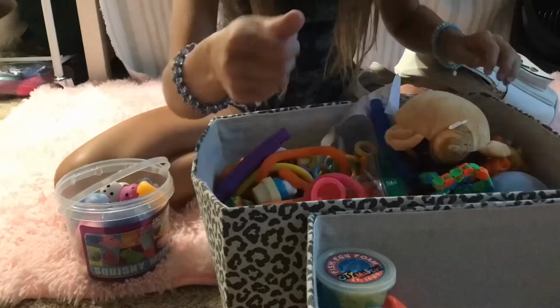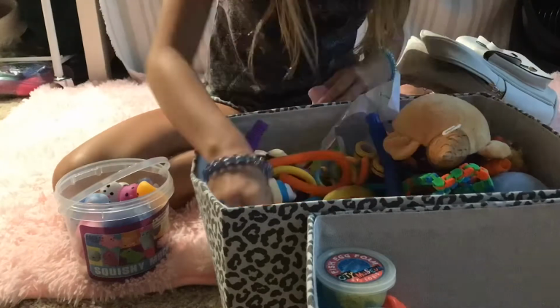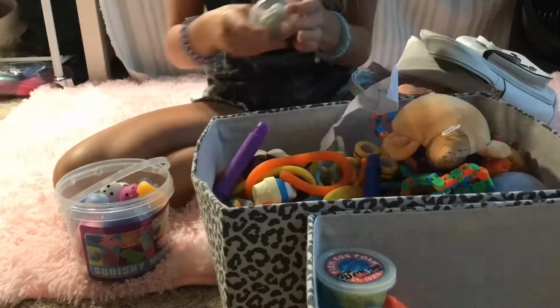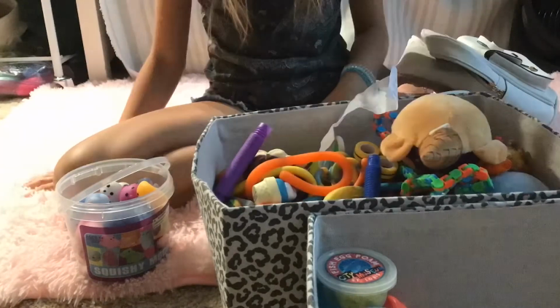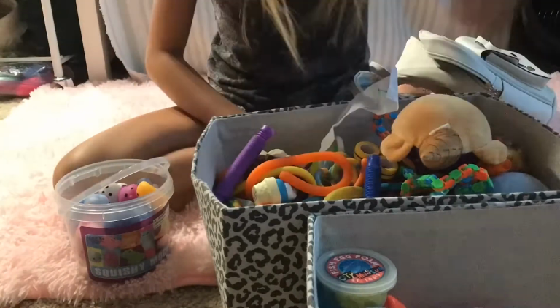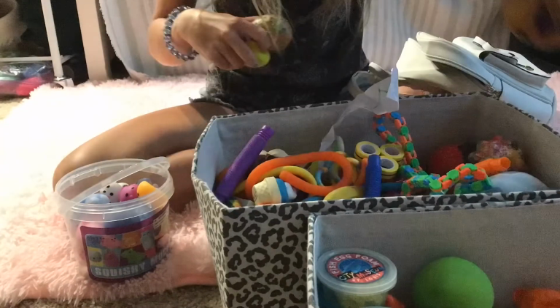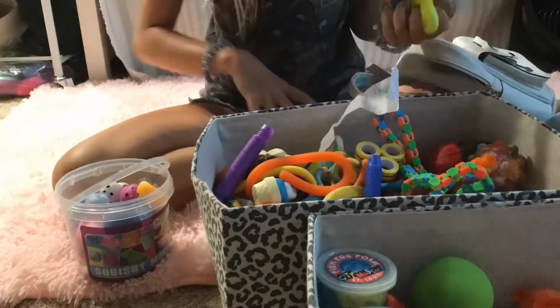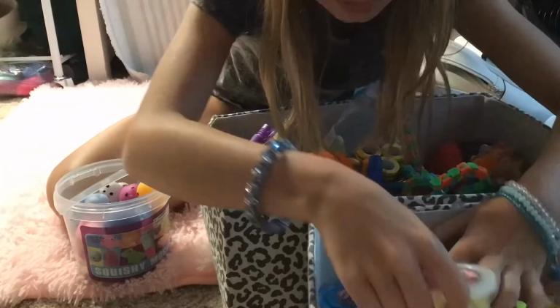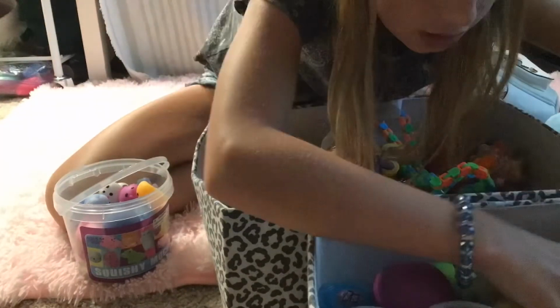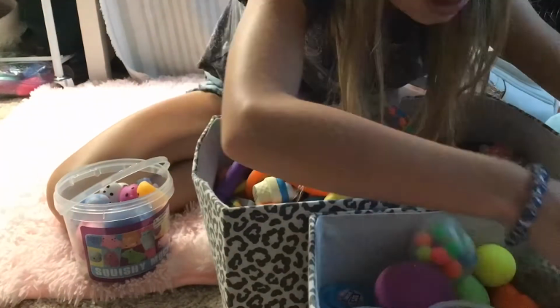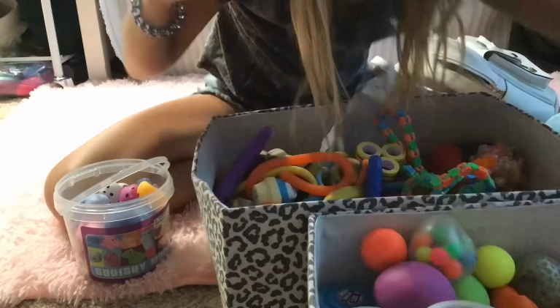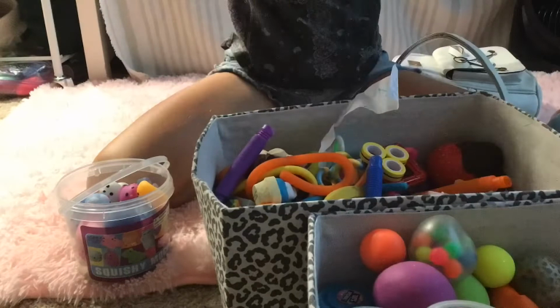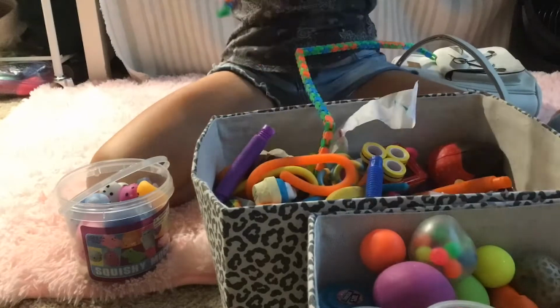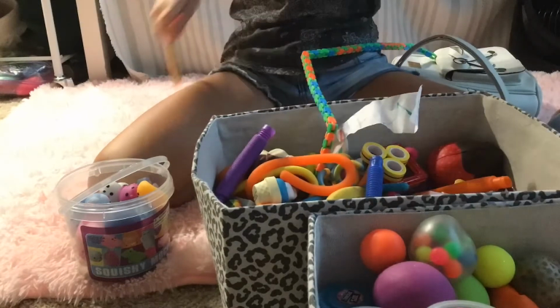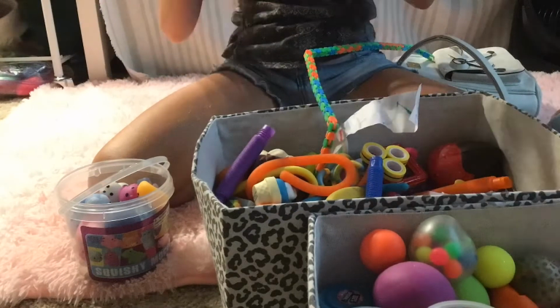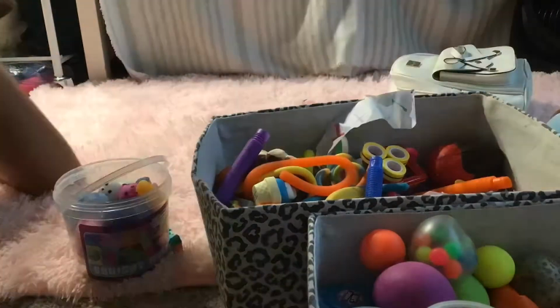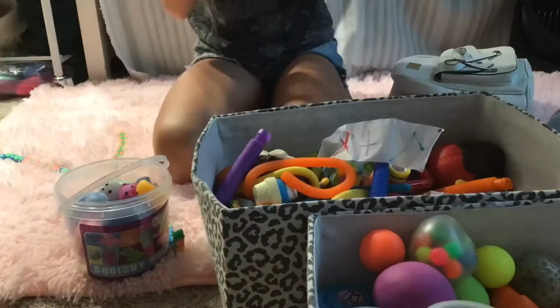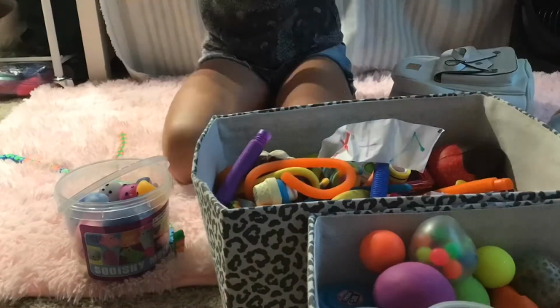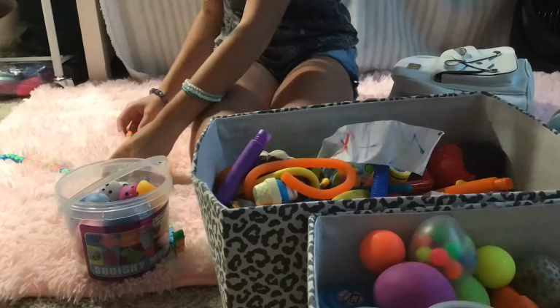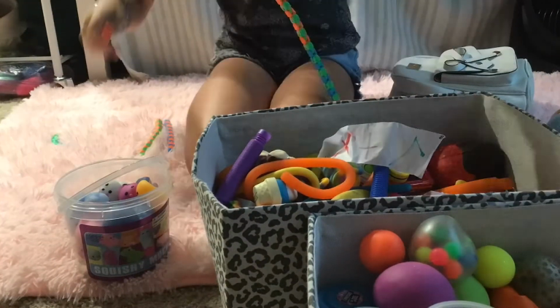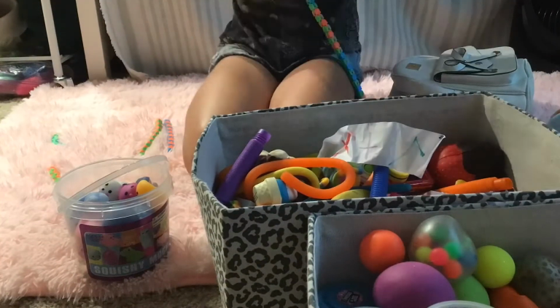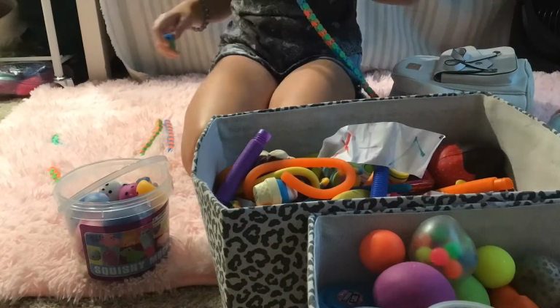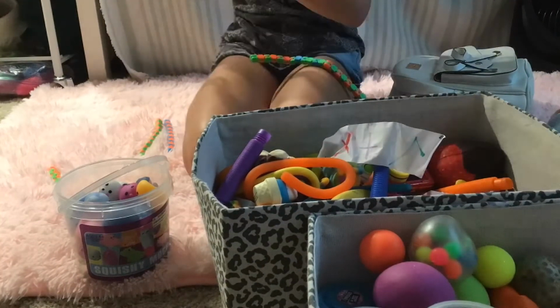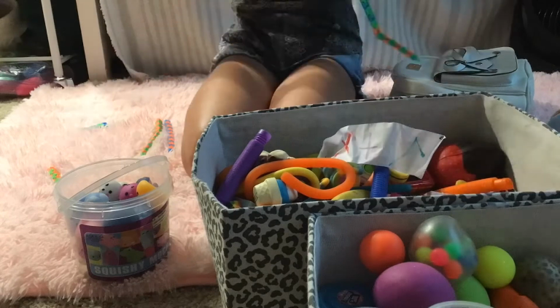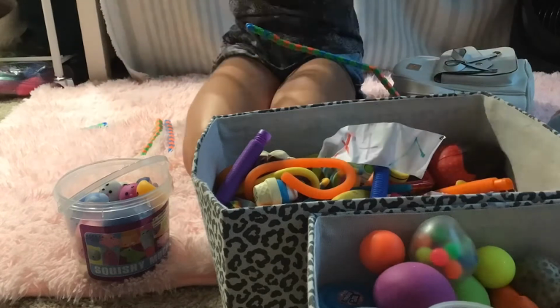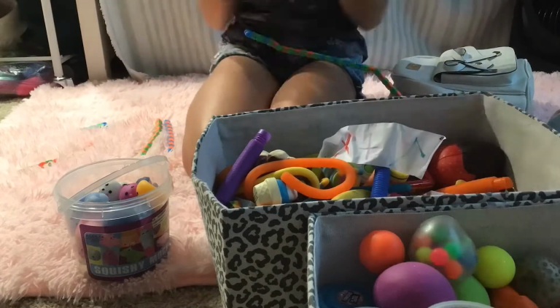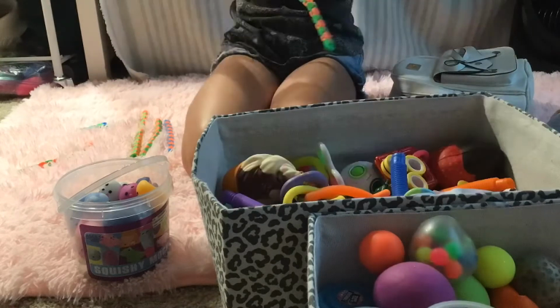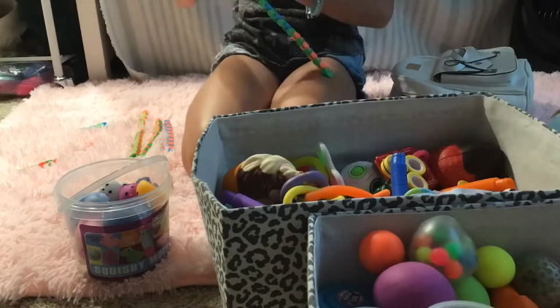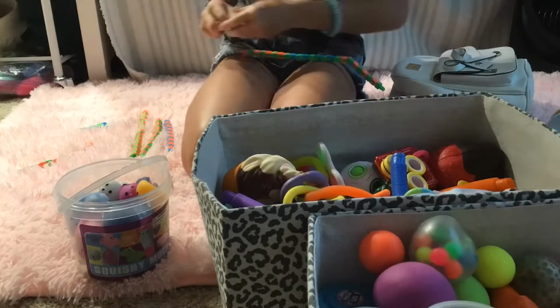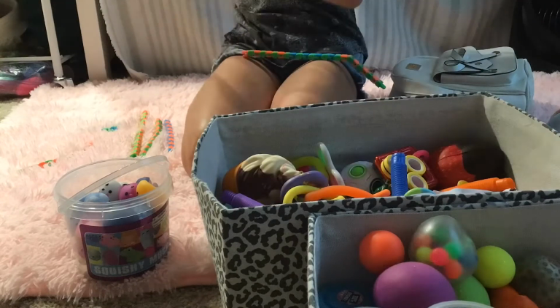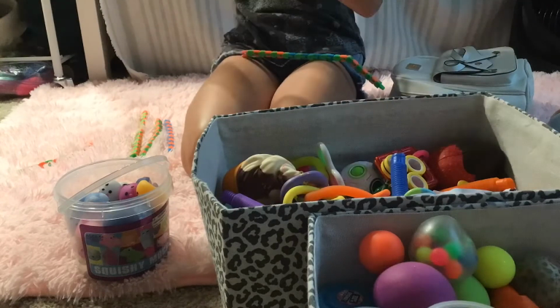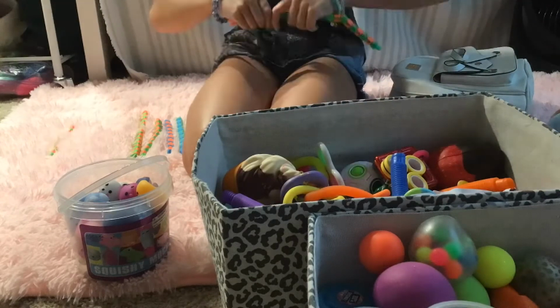I'm also not going to include any squishies — like actual squishies. I'm just going to put them all there. Now I'm going to sort the wacky tracks and break them all apart. I made them into very long ones. So yeah, it took a little while.